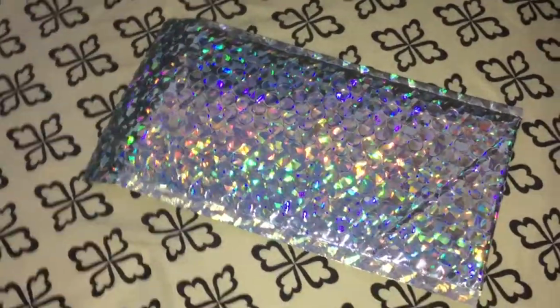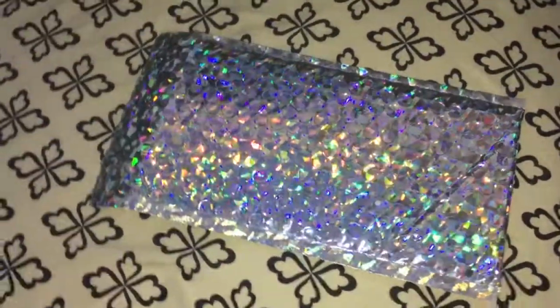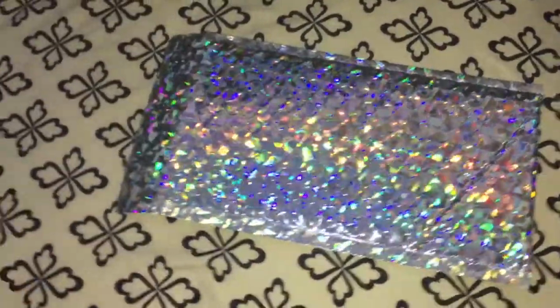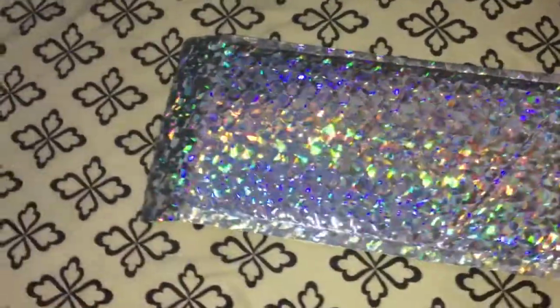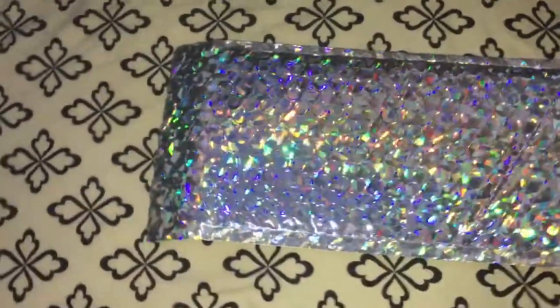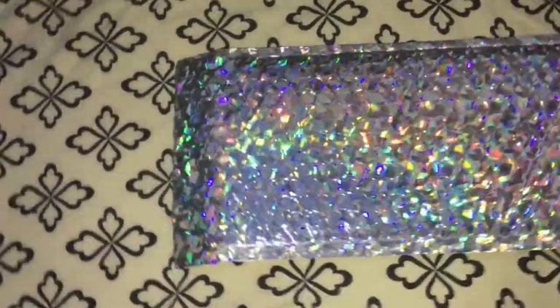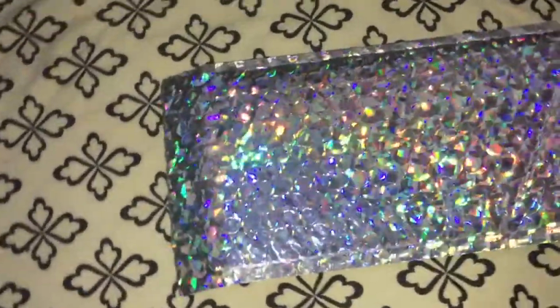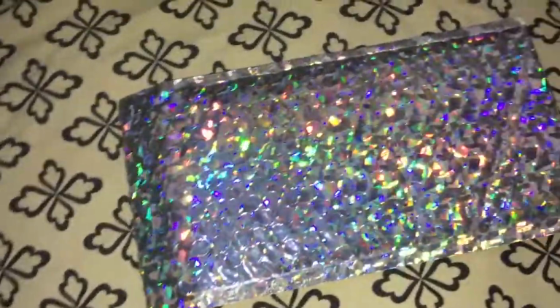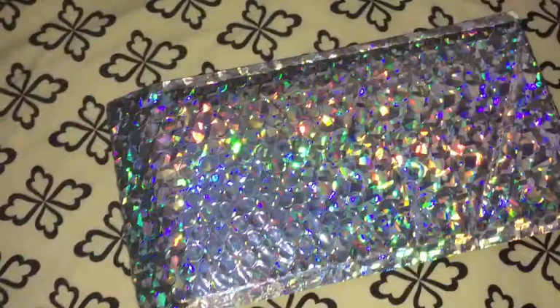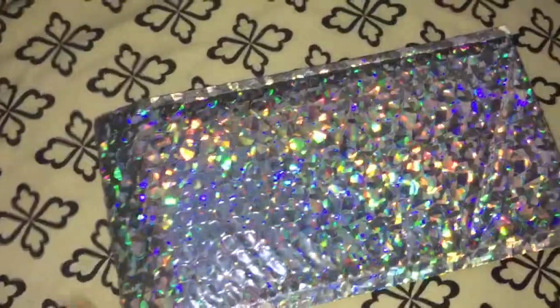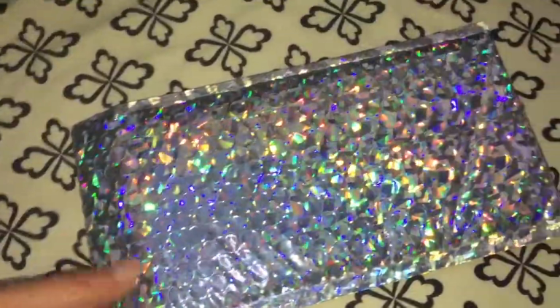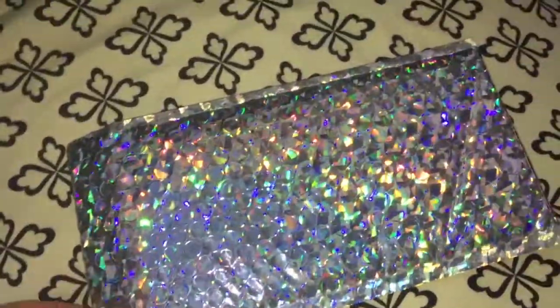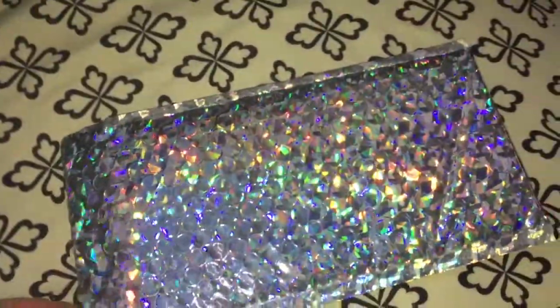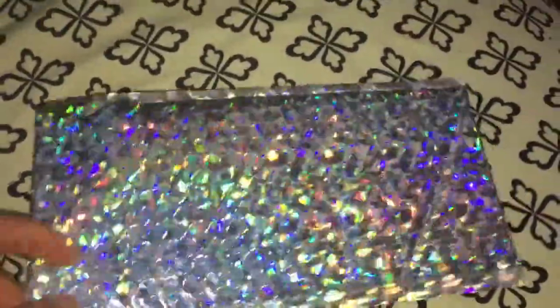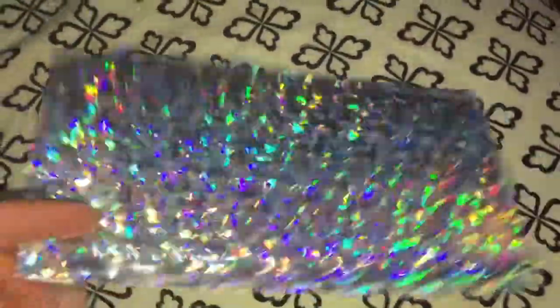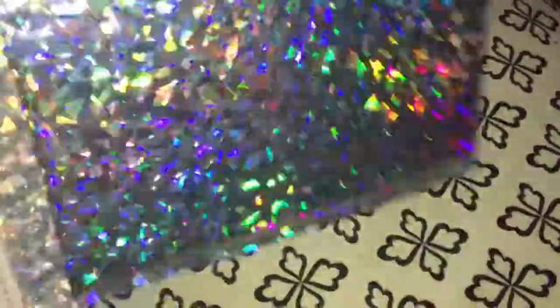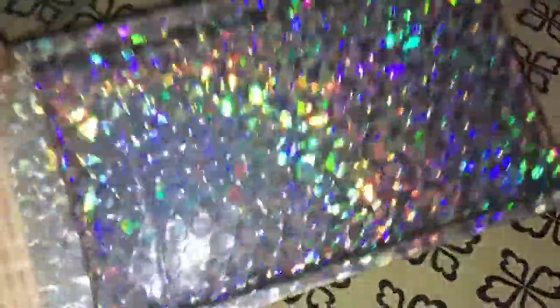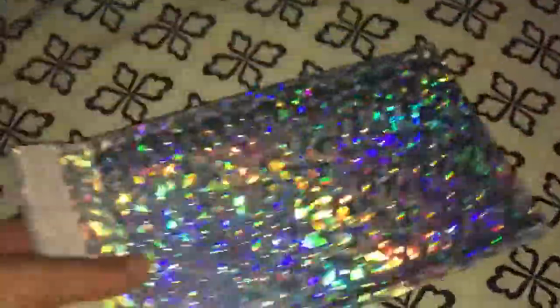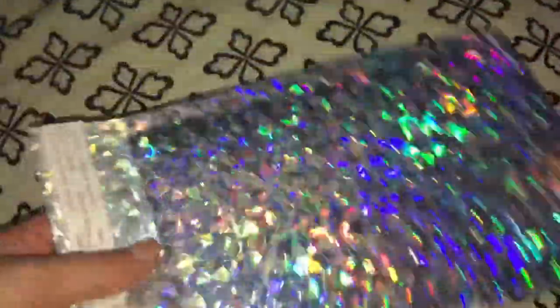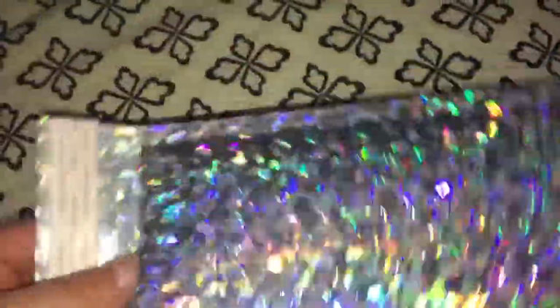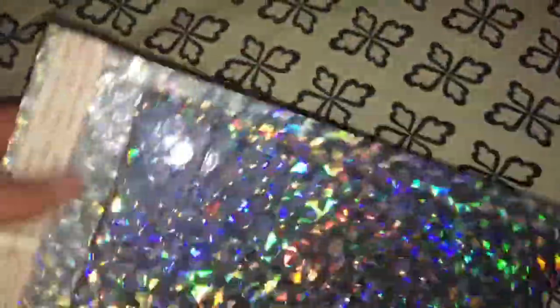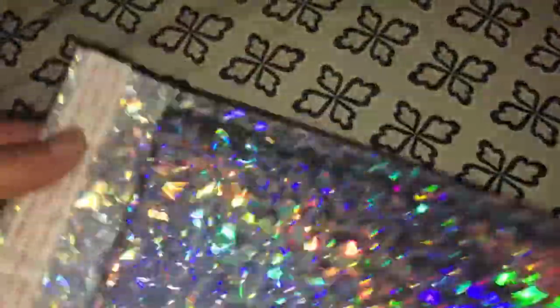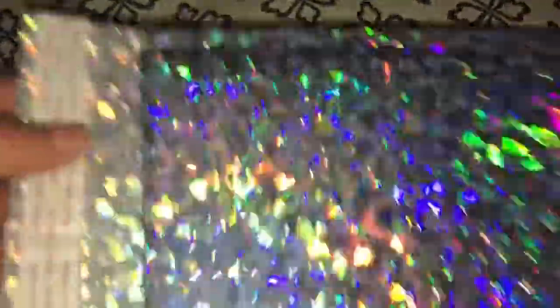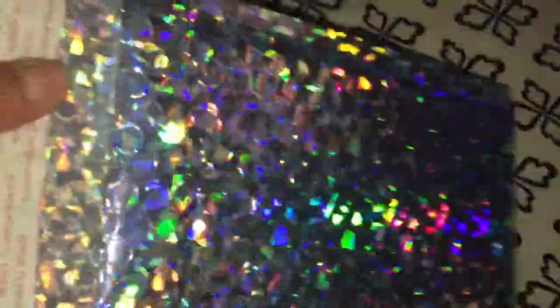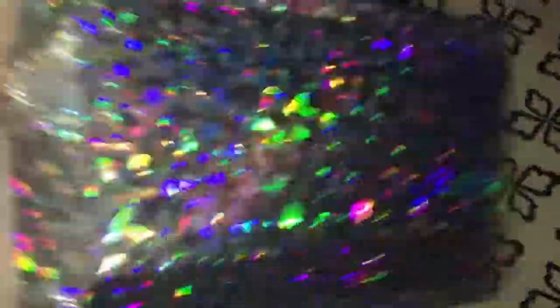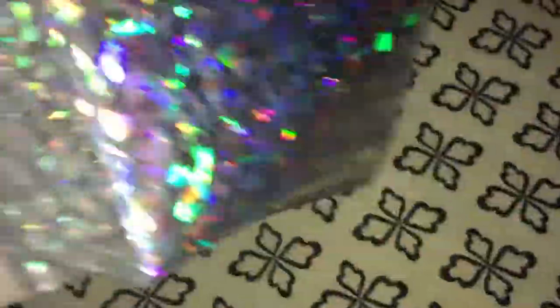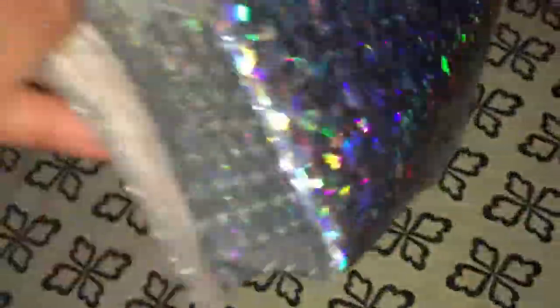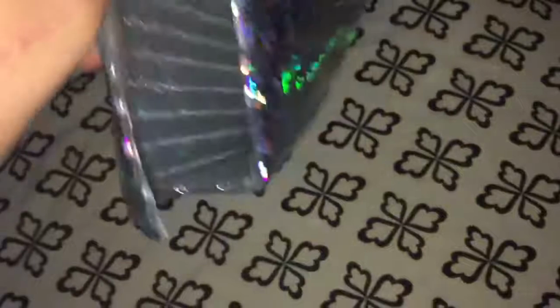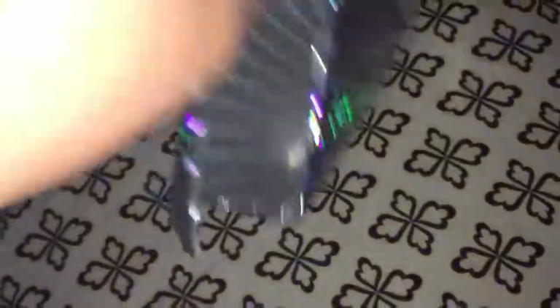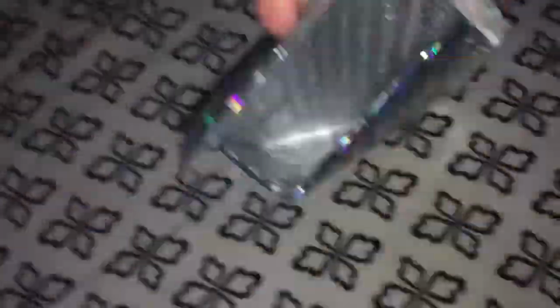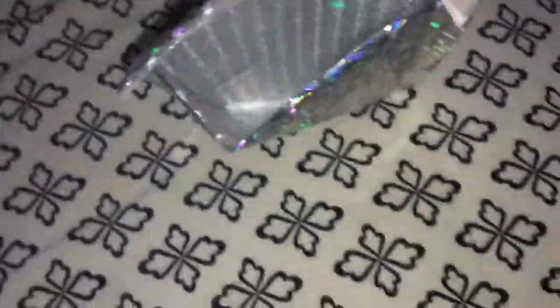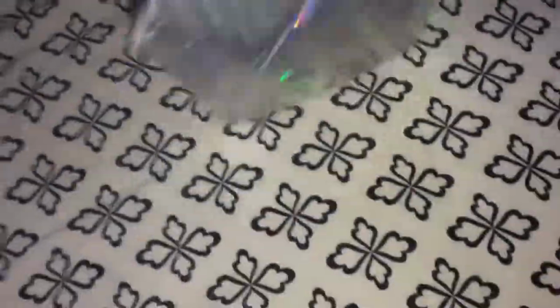This is a really cool product. I'm pretty excited about these. They're bubble envelopes — you can peel and stick and put things inside of them. They're pretty deep.